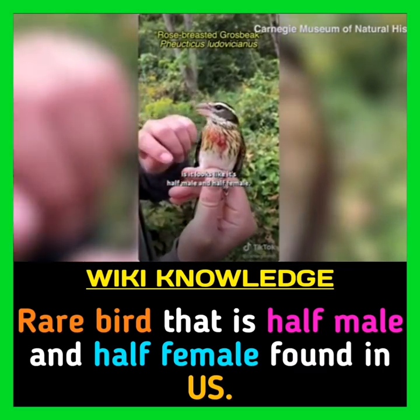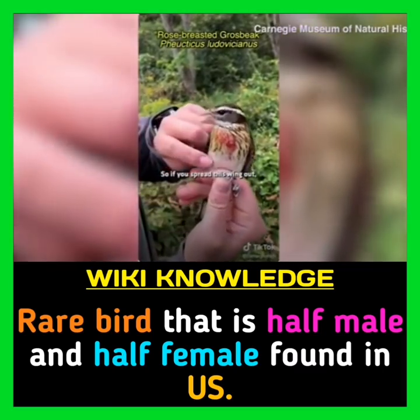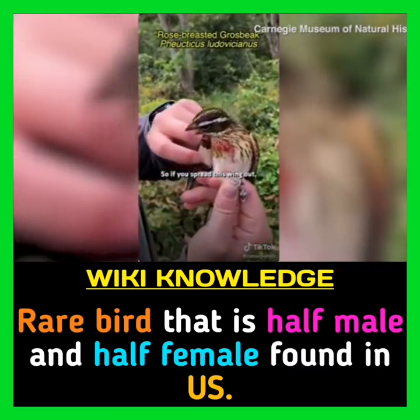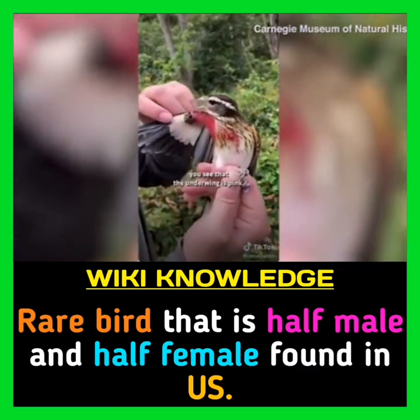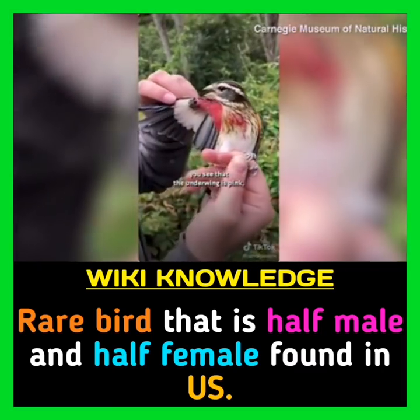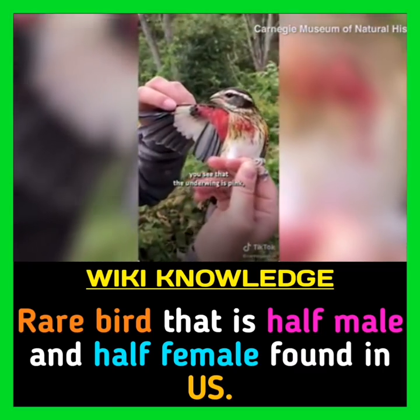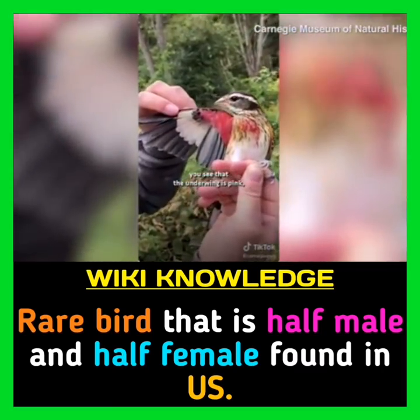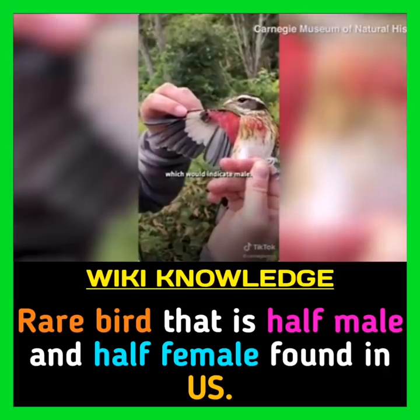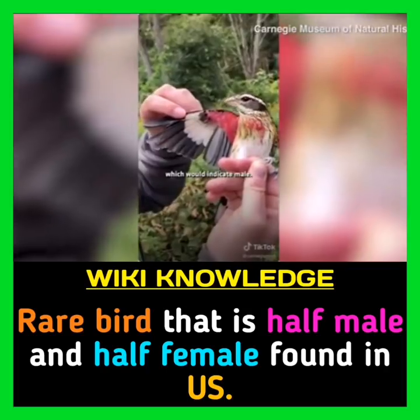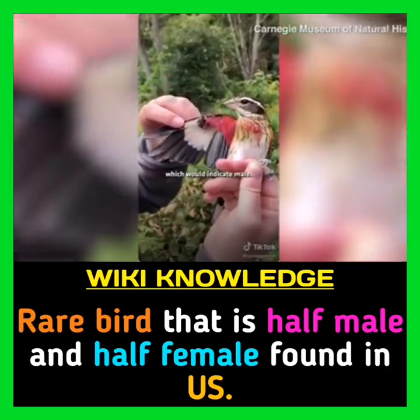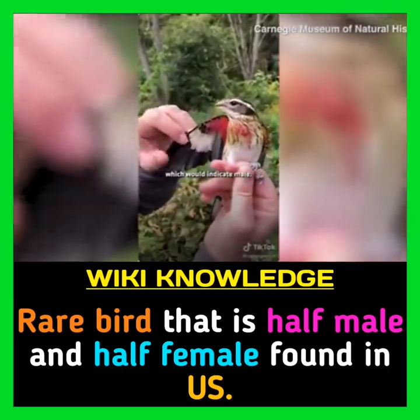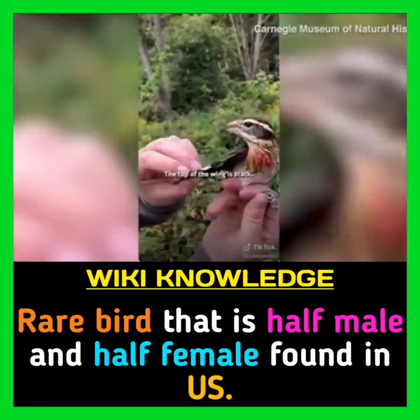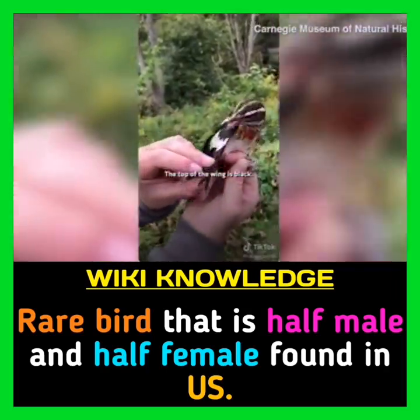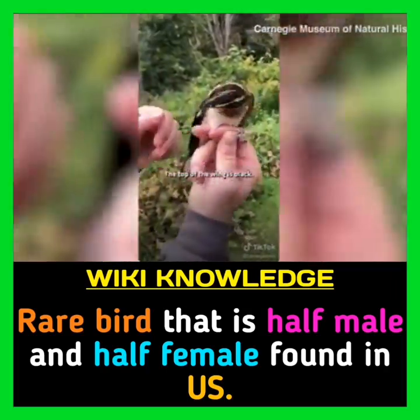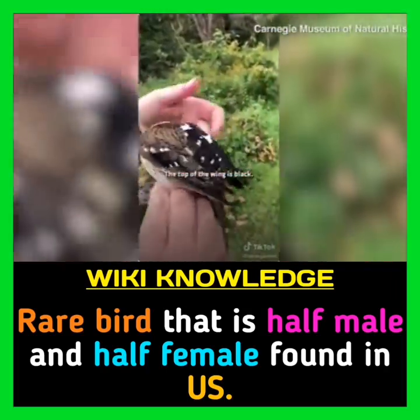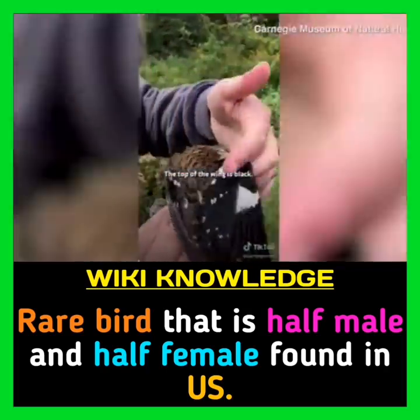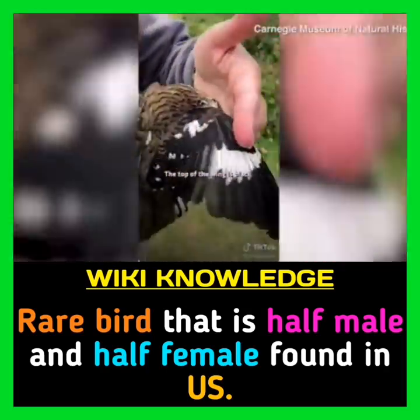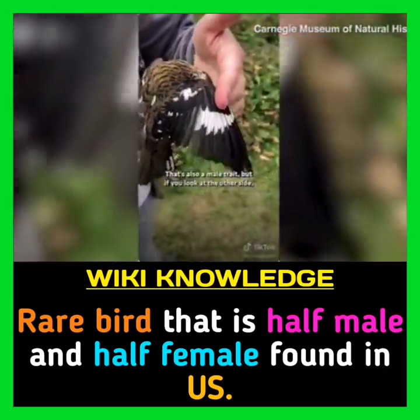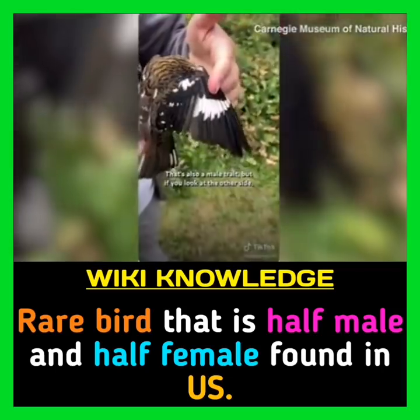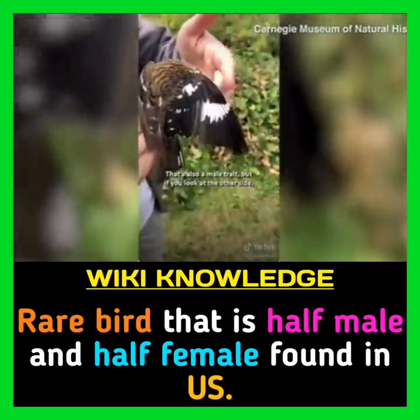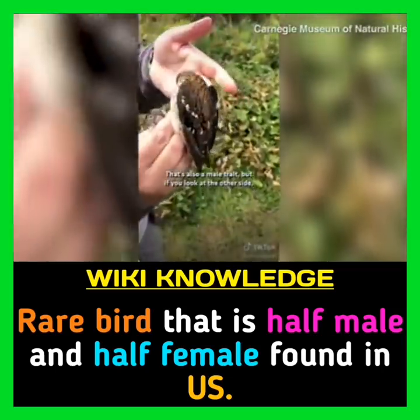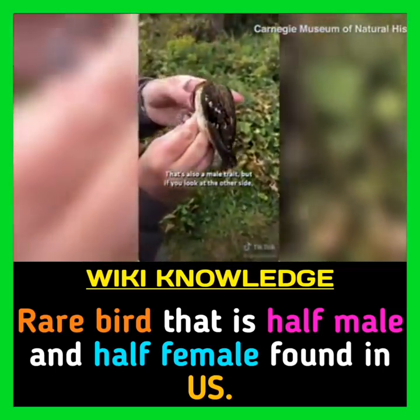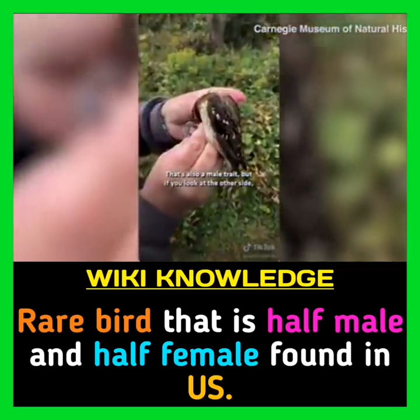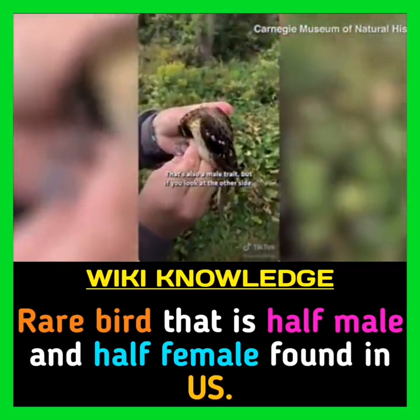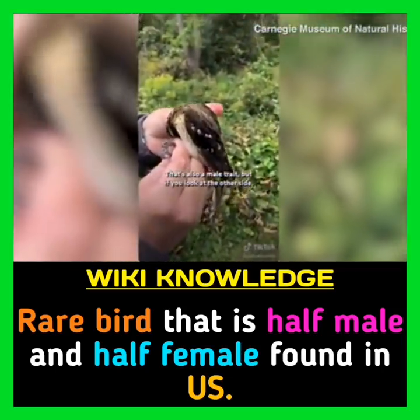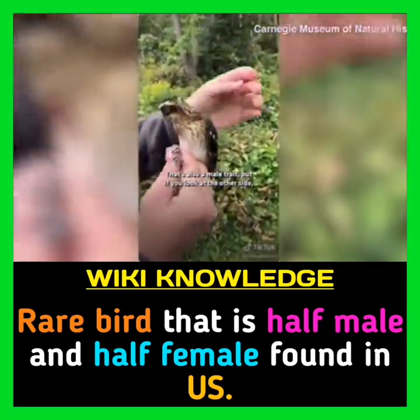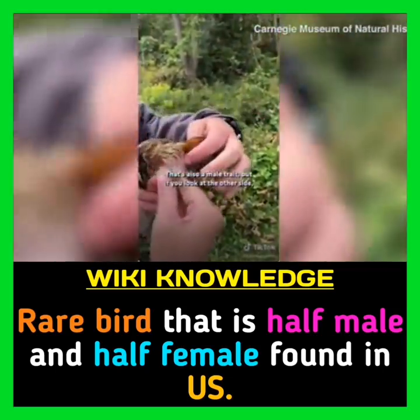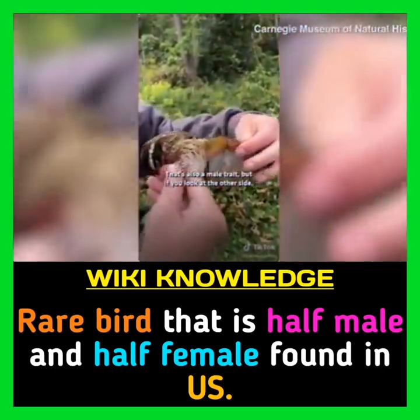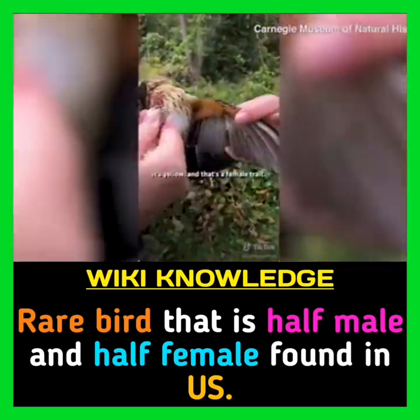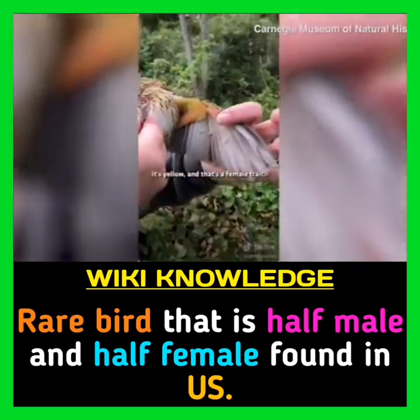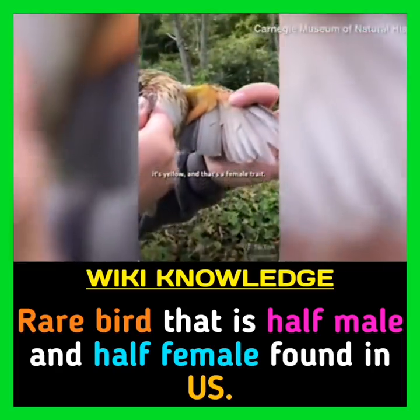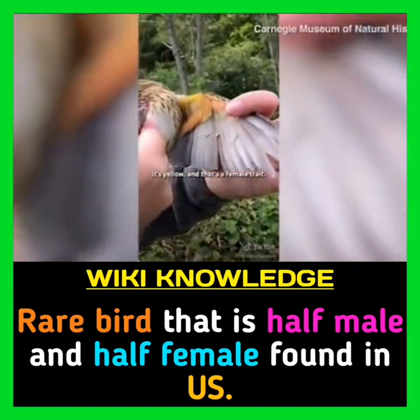So if you spread this wing out, you see that the underwing is pink, which would indicate male. The top of the wing is black — that's also a male trait. But if you look at the other side, it's yellow, and that's a female trait.